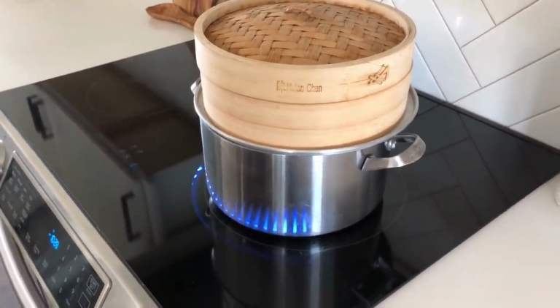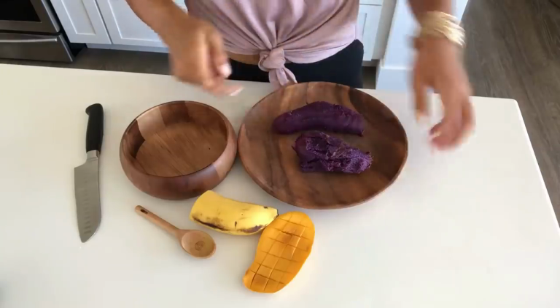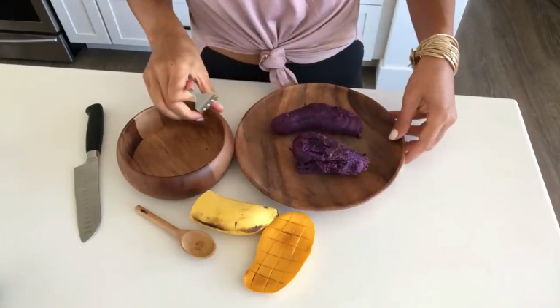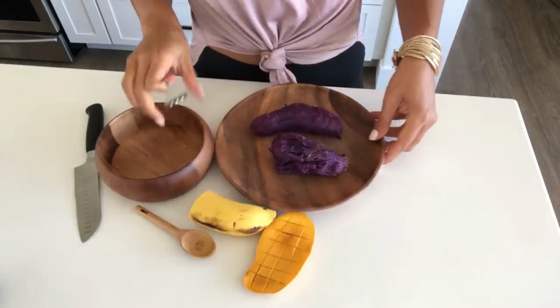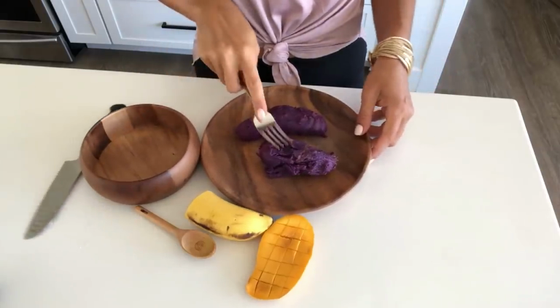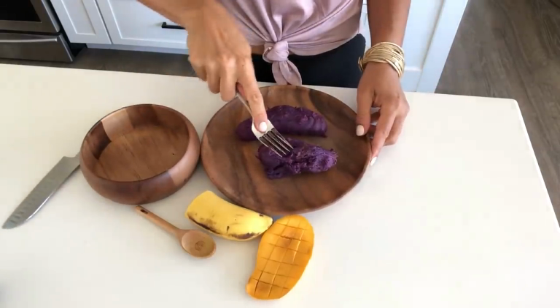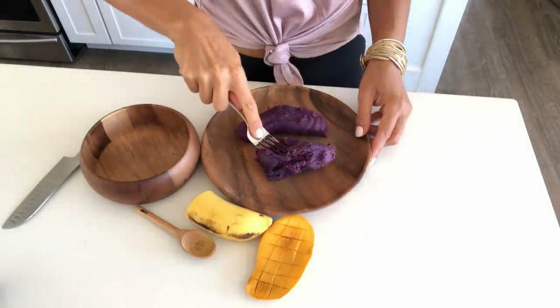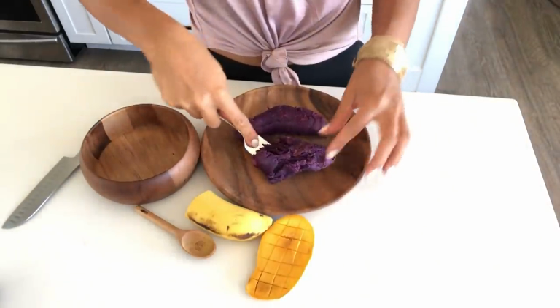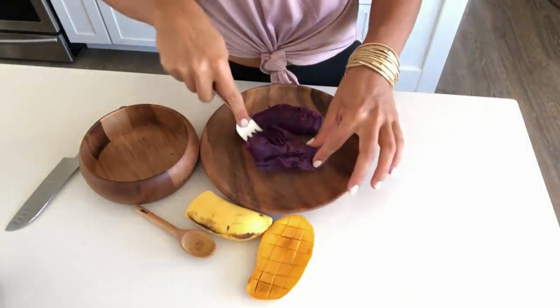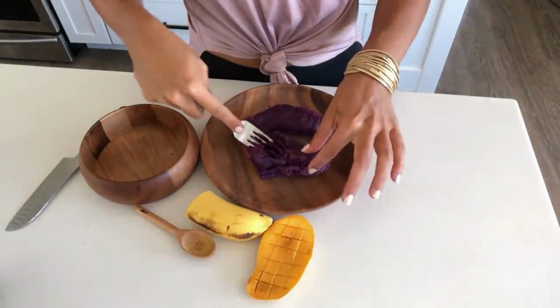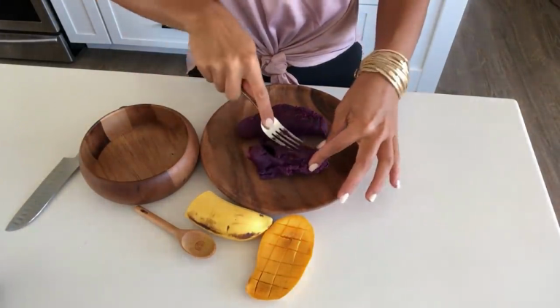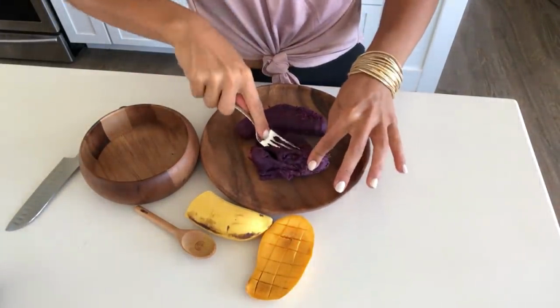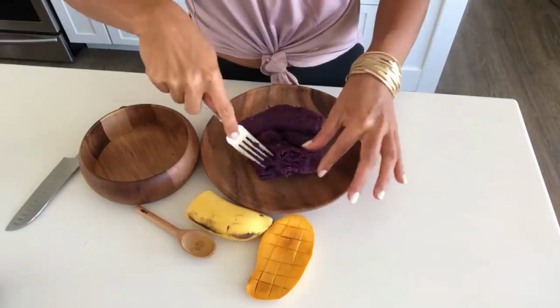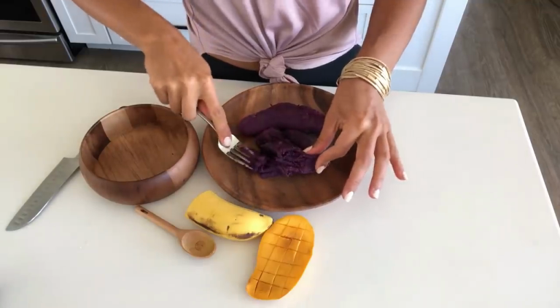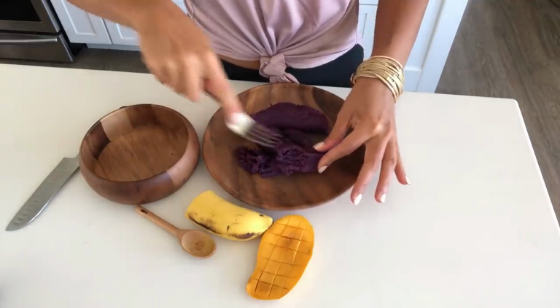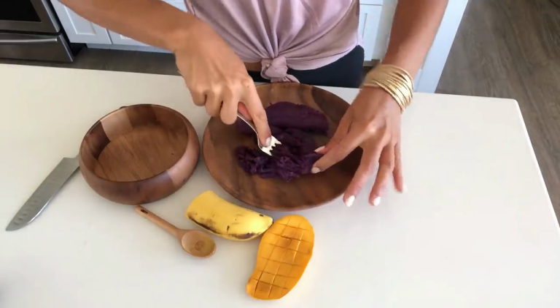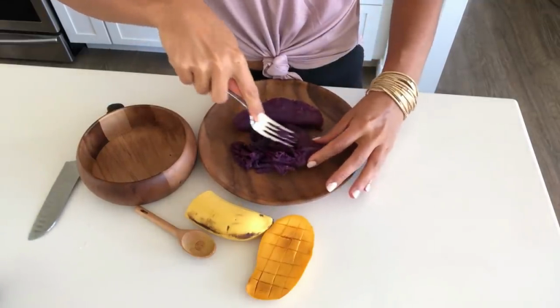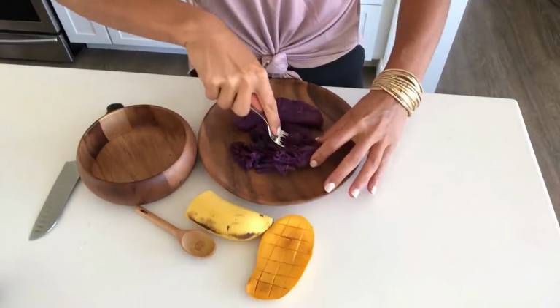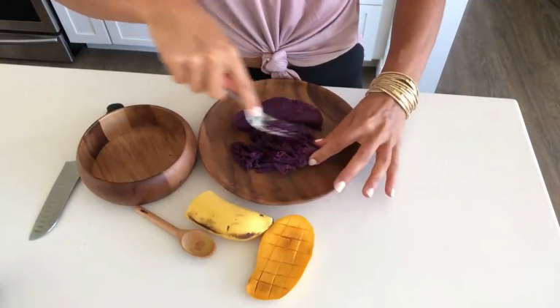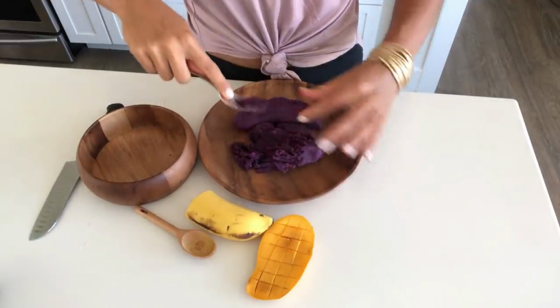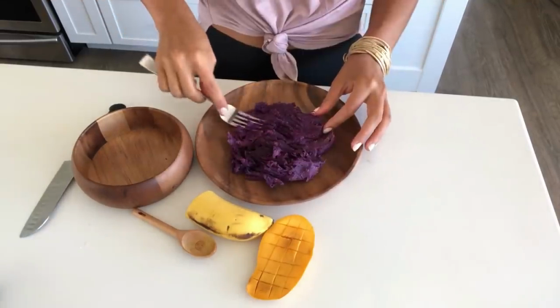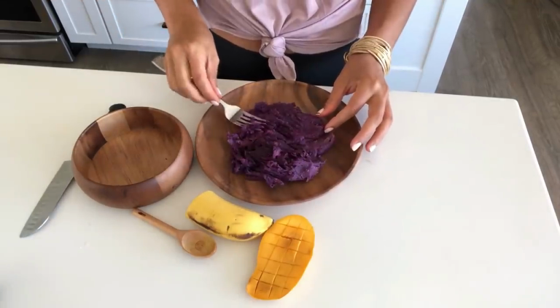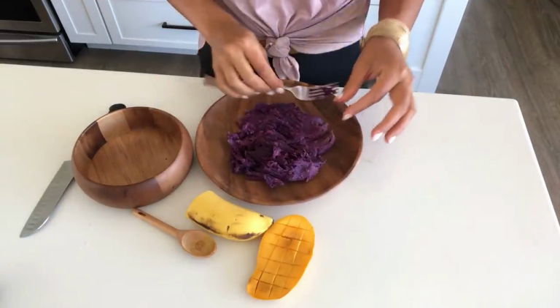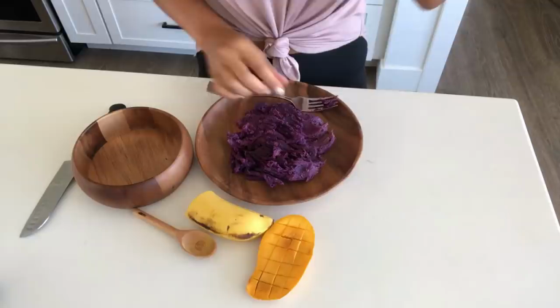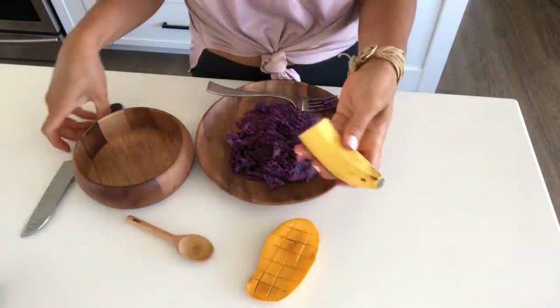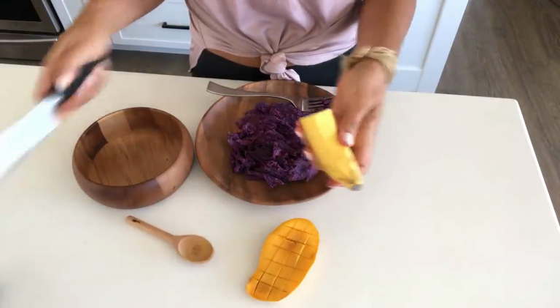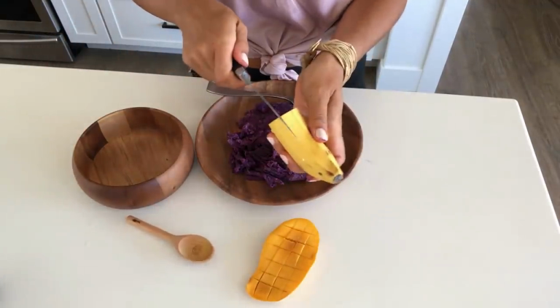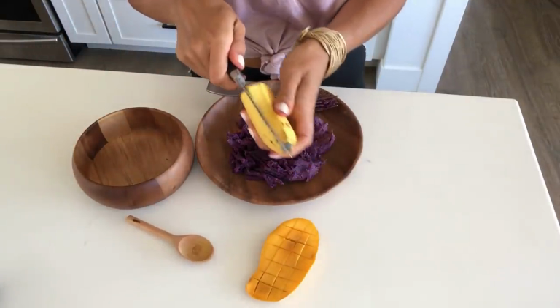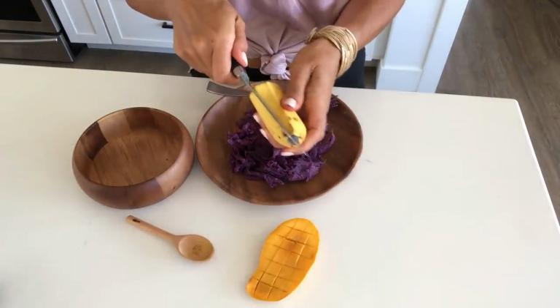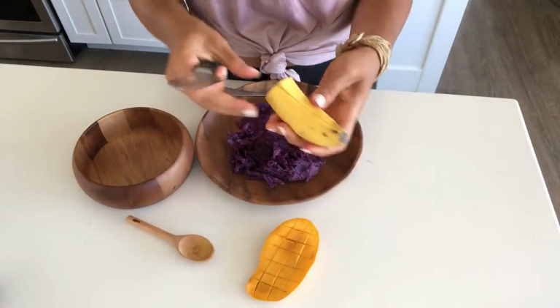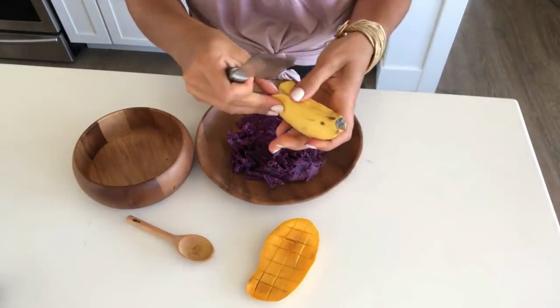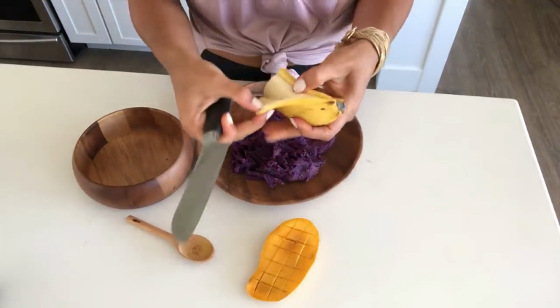Alright guys, so for breakfast I've heated up this already baked purple sweet potato — I just find these at the local grocery store. I'm going to mash it up and then today I'm going to put some banana and mango on top of it.